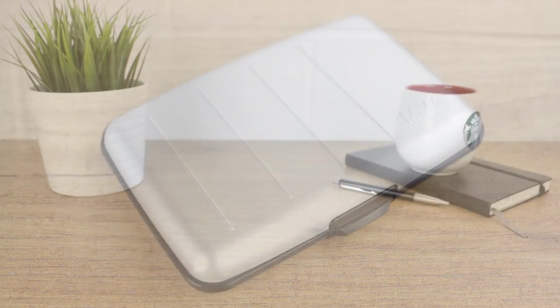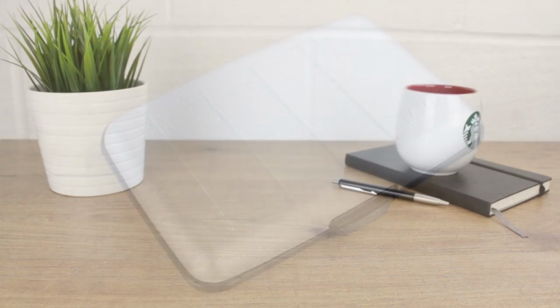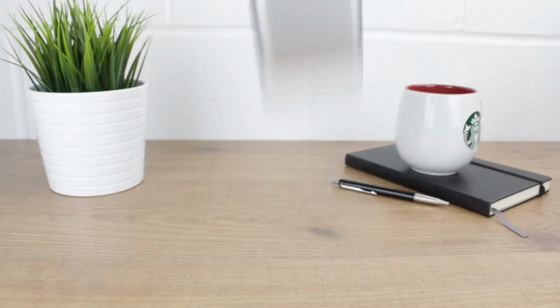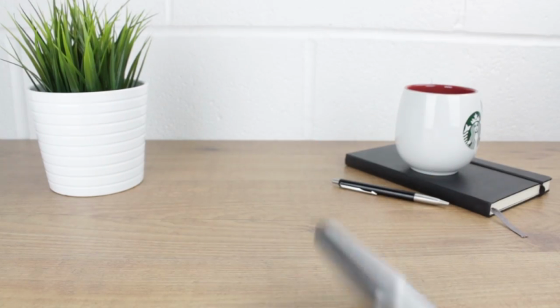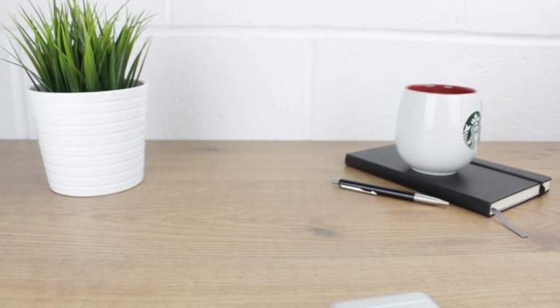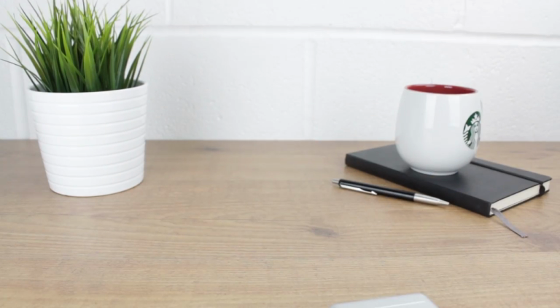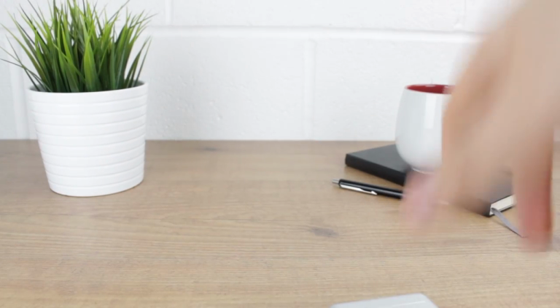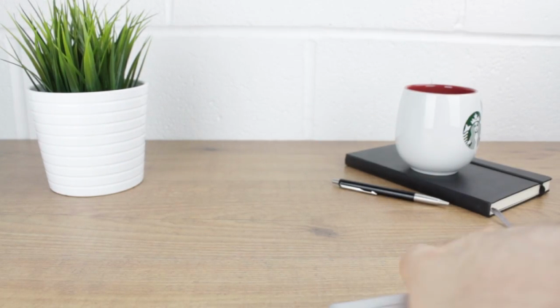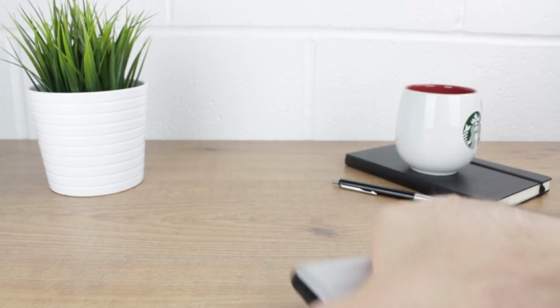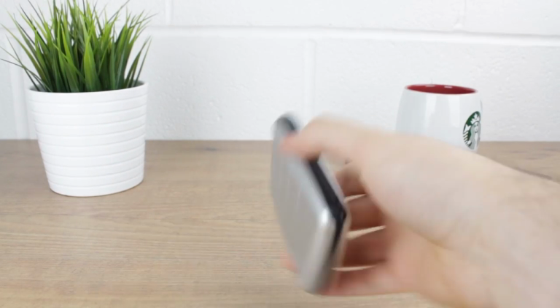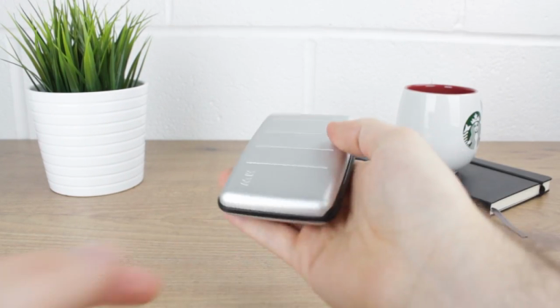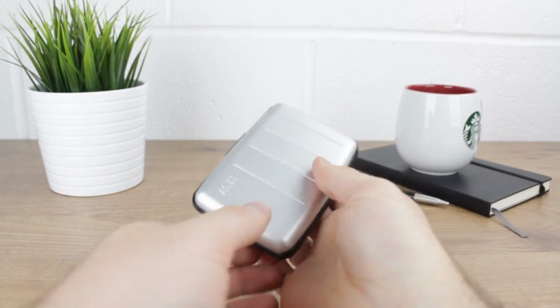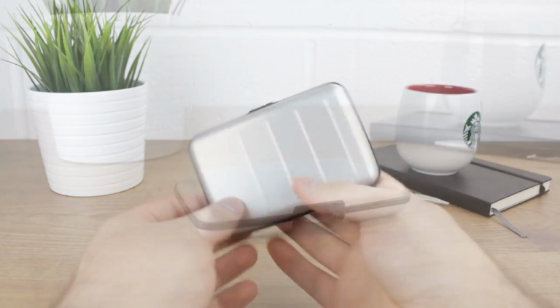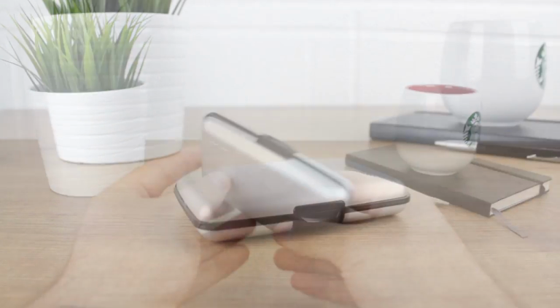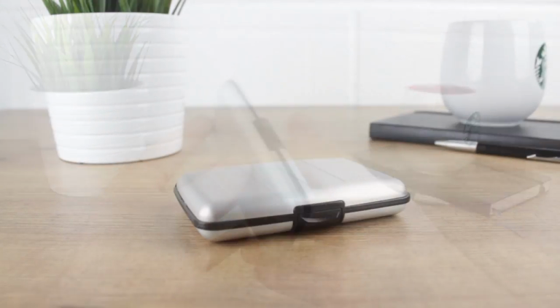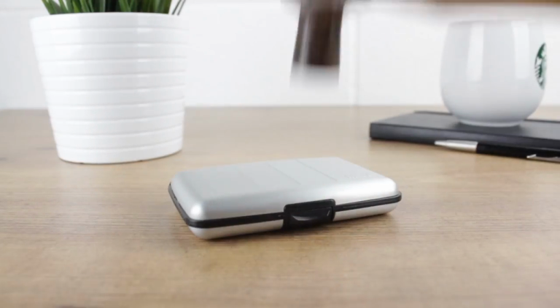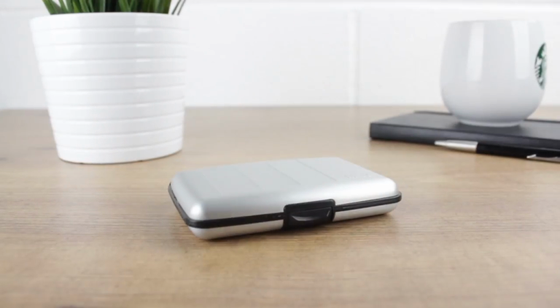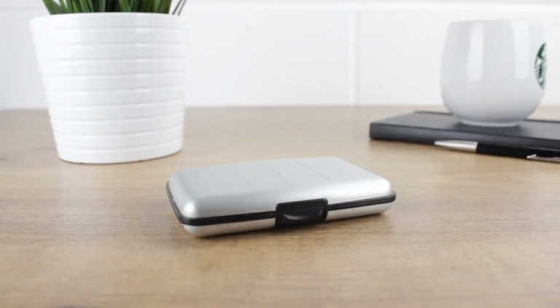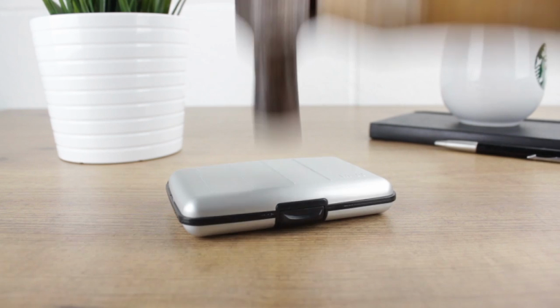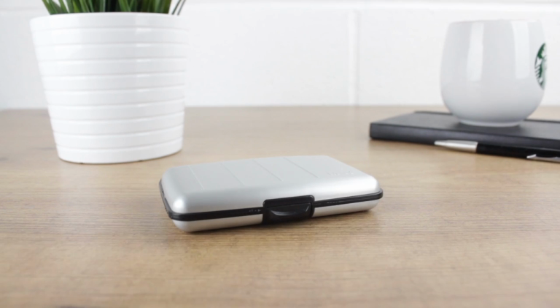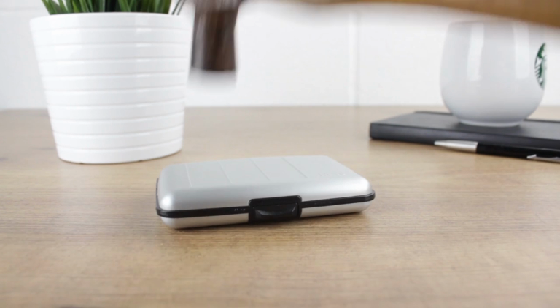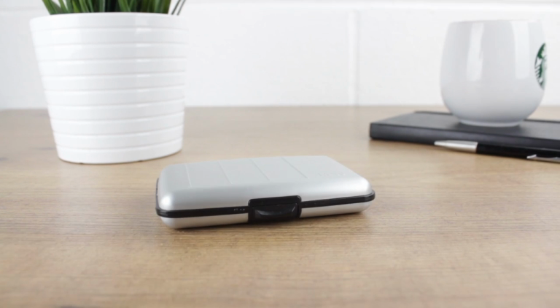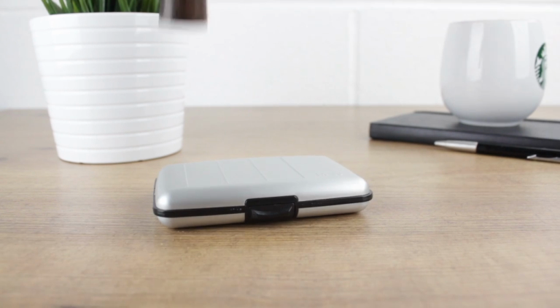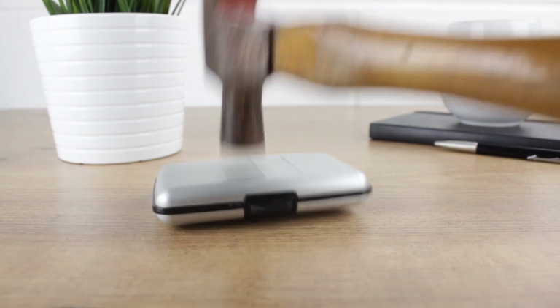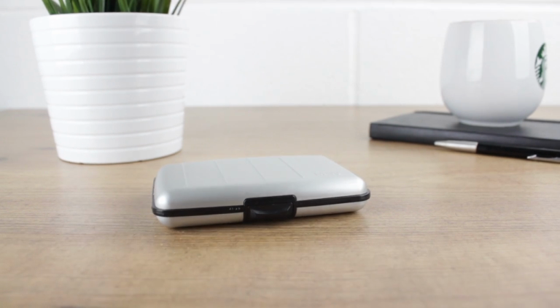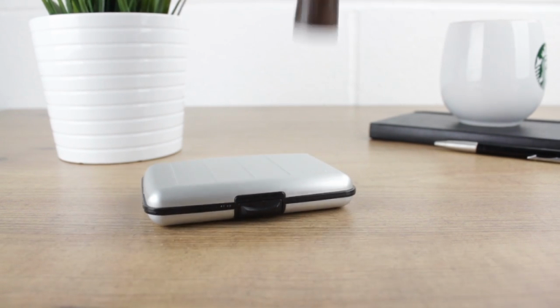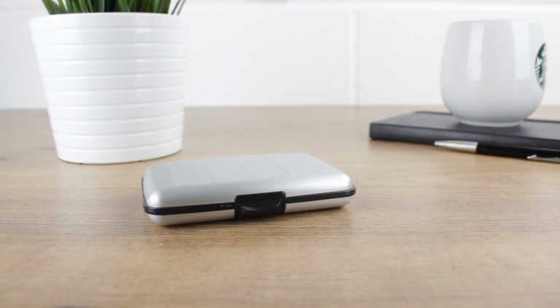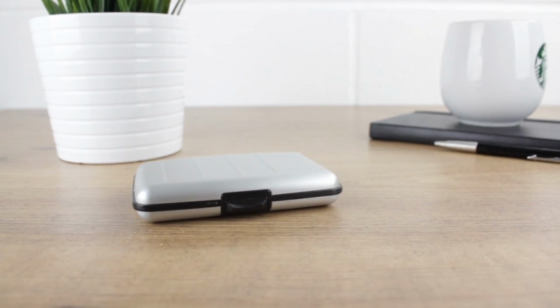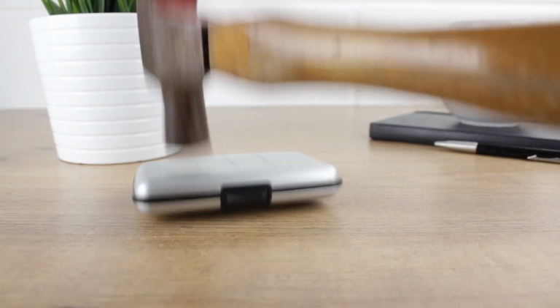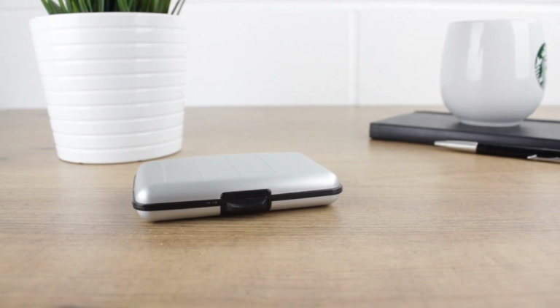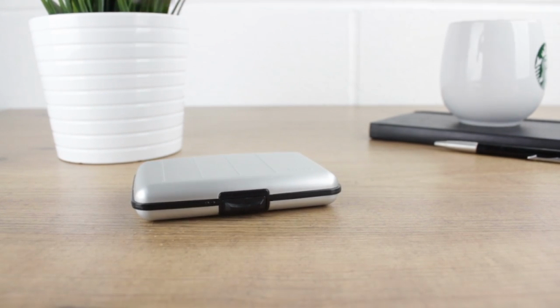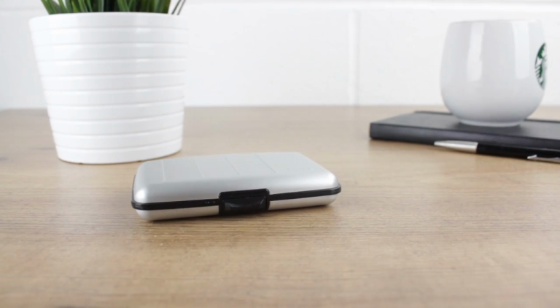So no matter if you drop, bang or even have your wallet smashed with a hammer, your contents will stay safe and secure at all times.